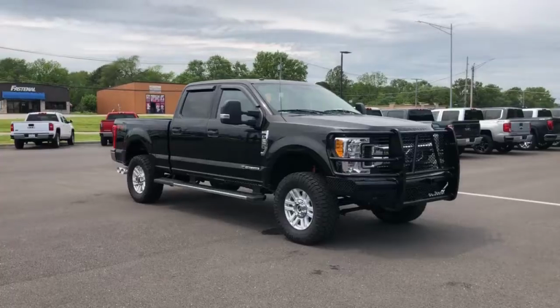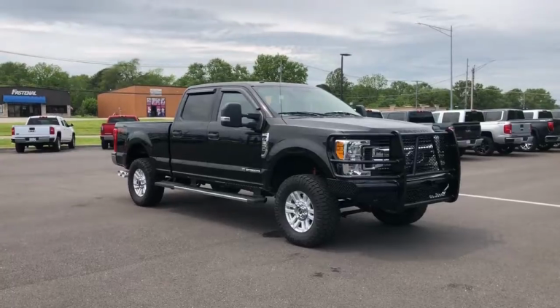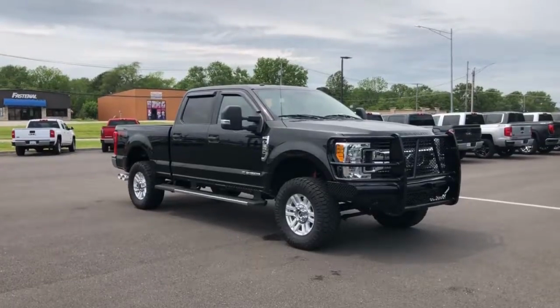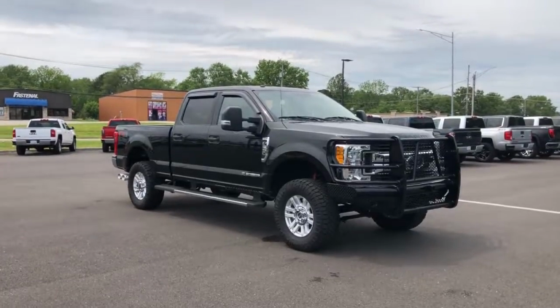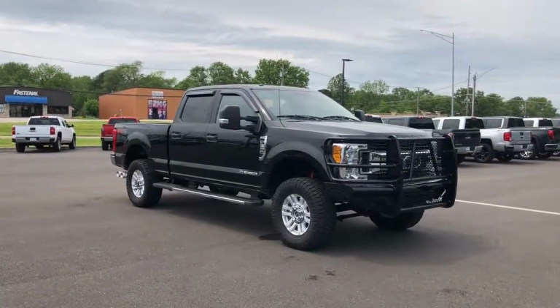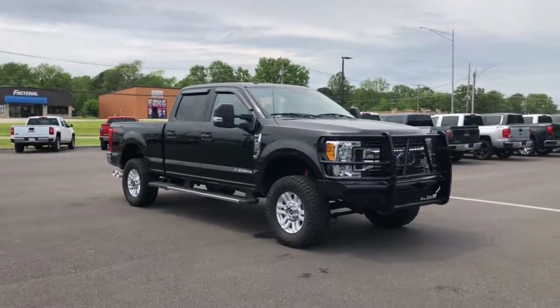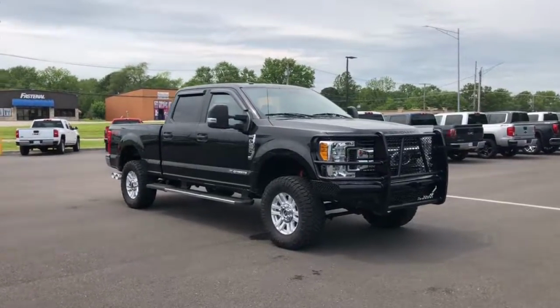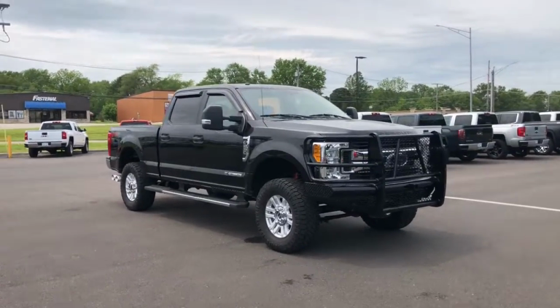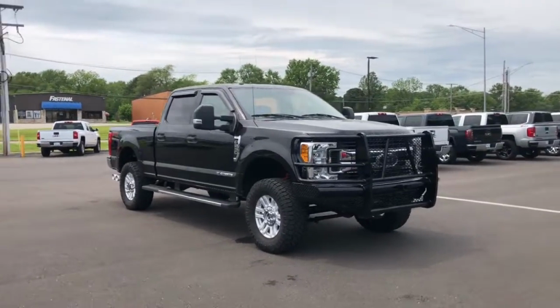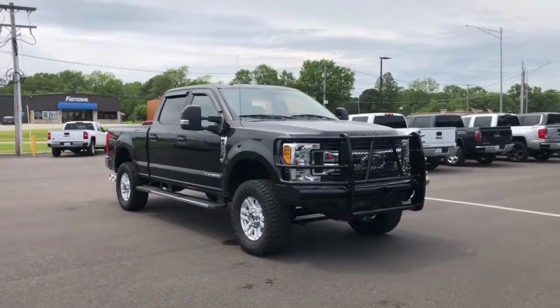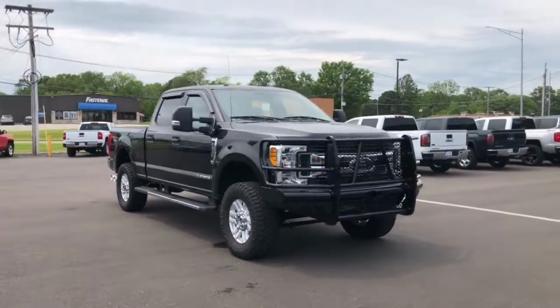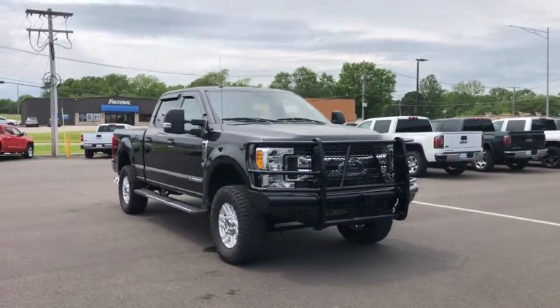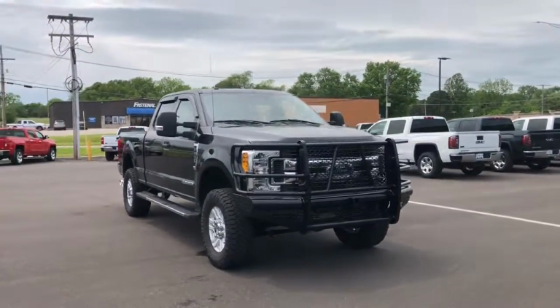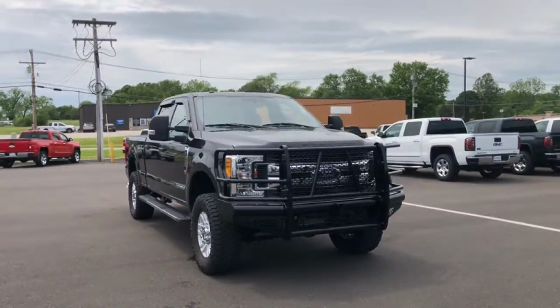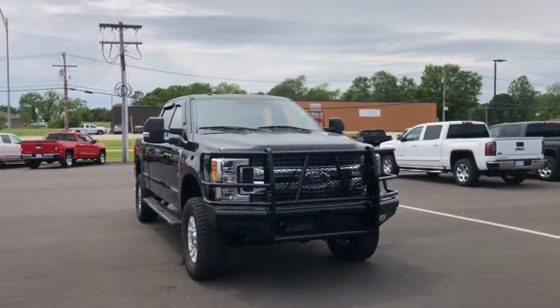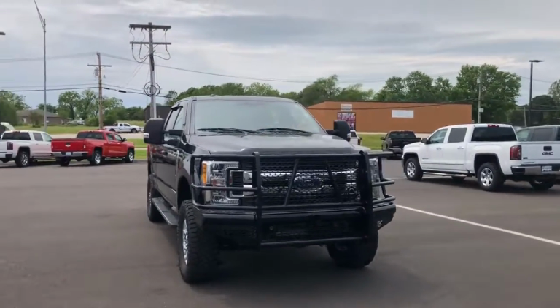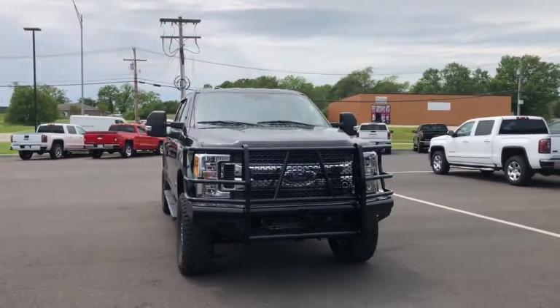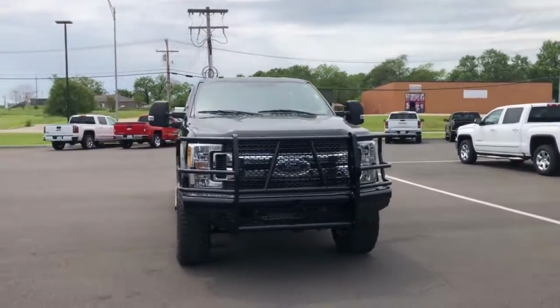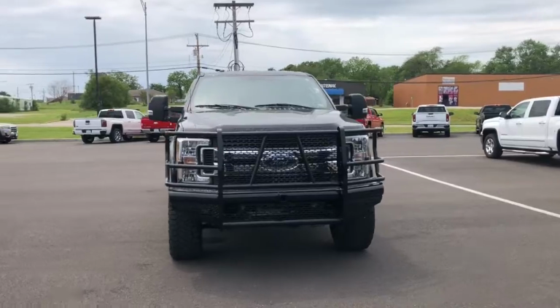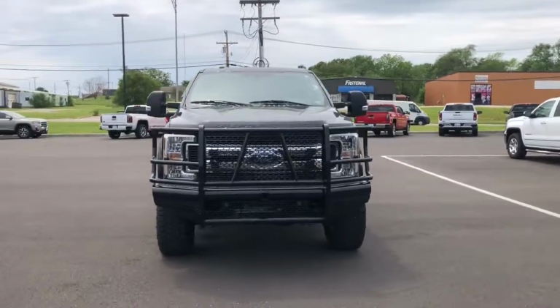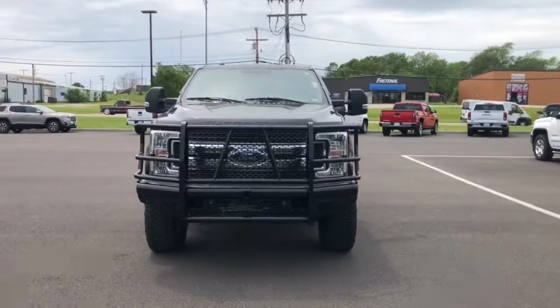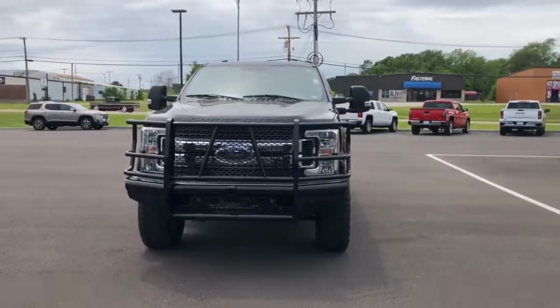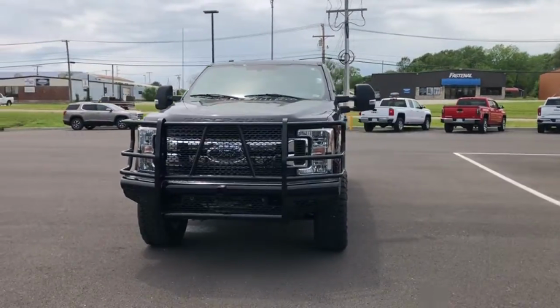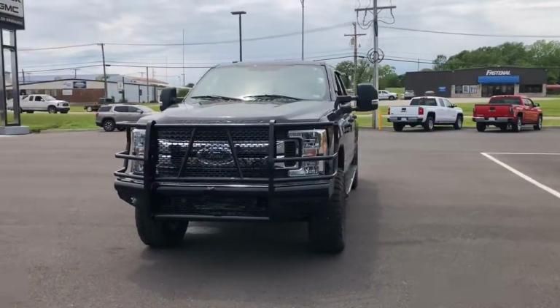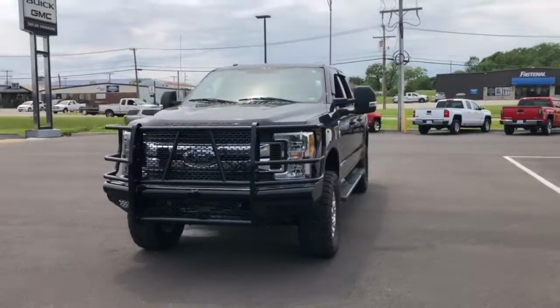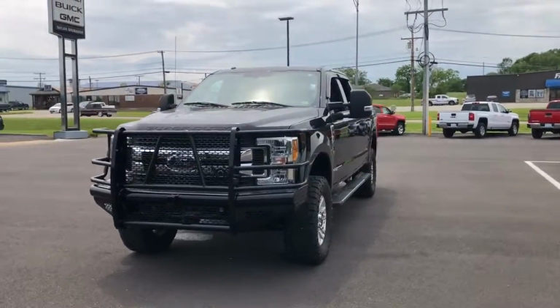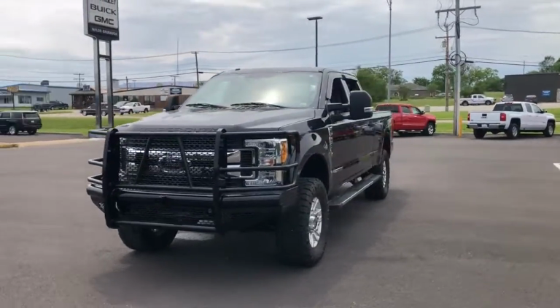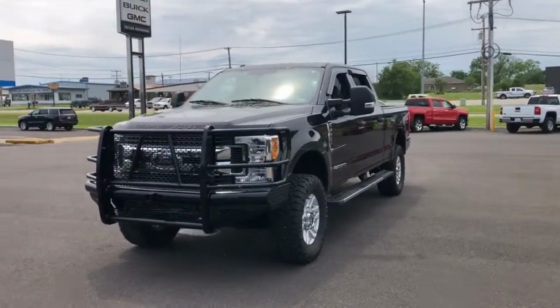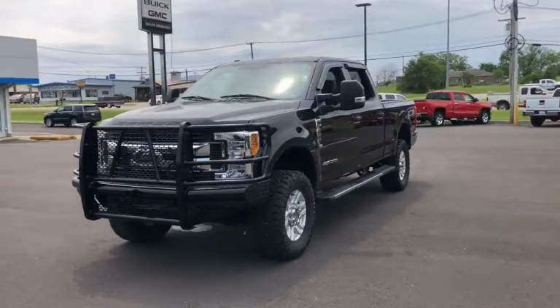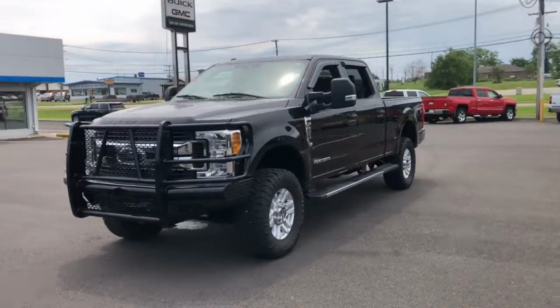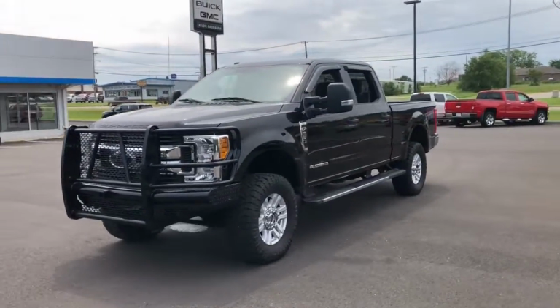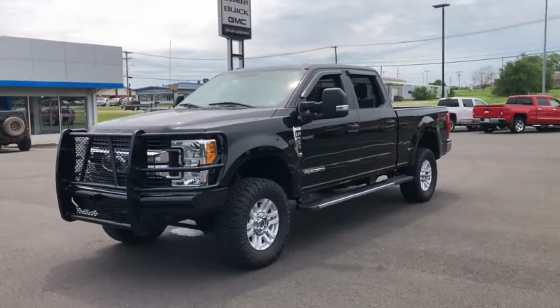Get into the 2017 Ford F-250. With less than 60,000 miles on the odometer, this vehicle provides excellent value.